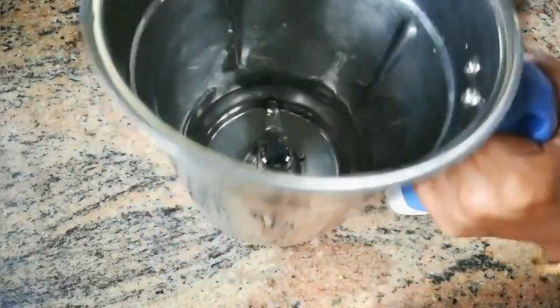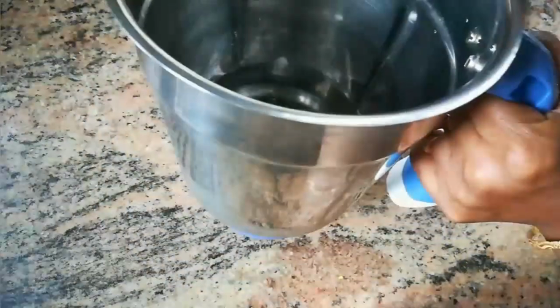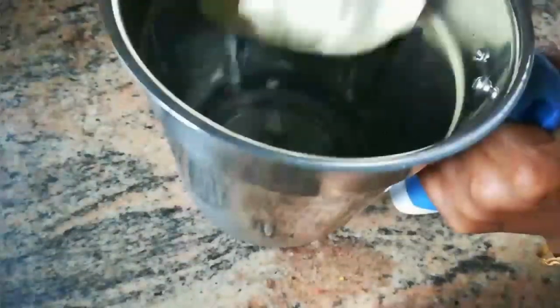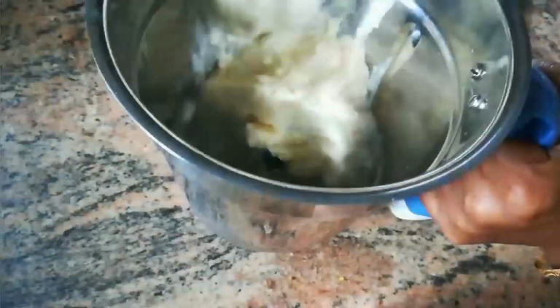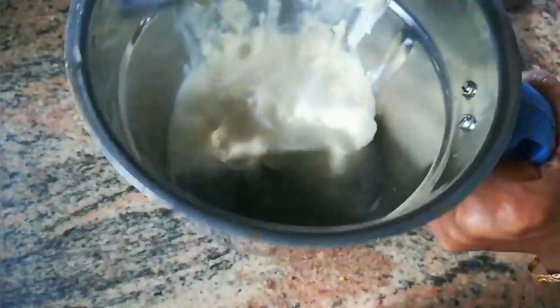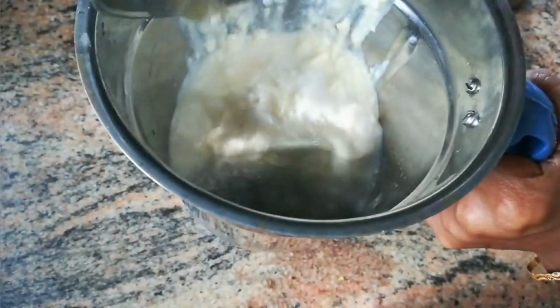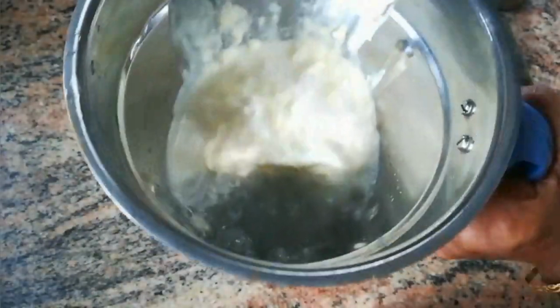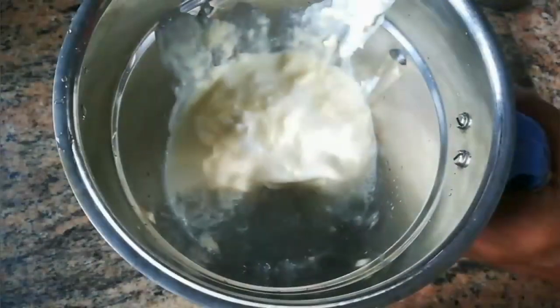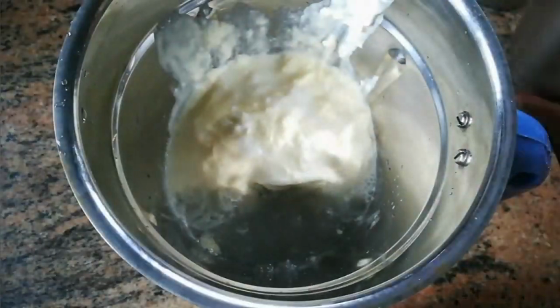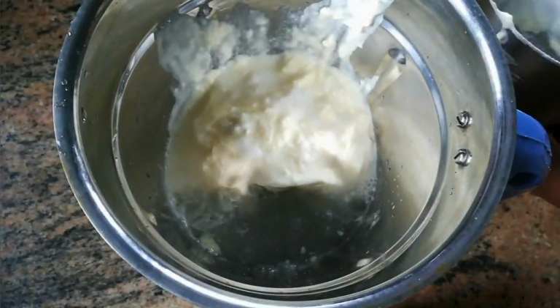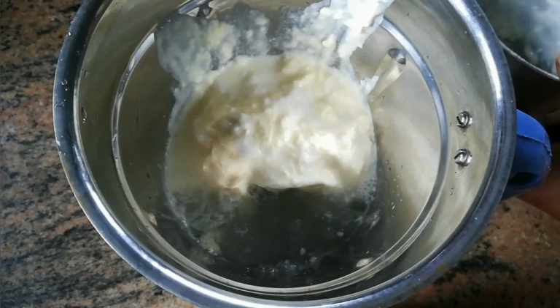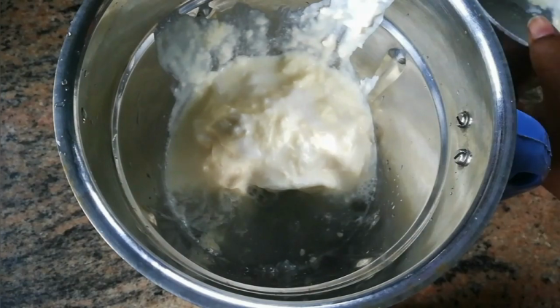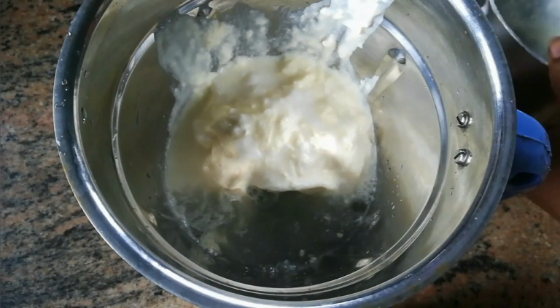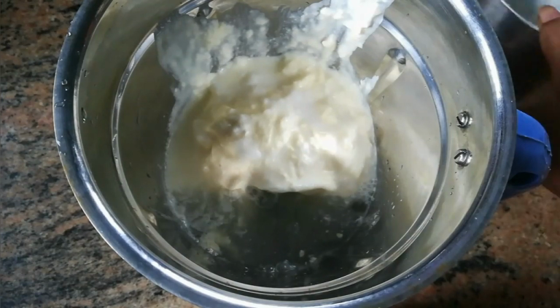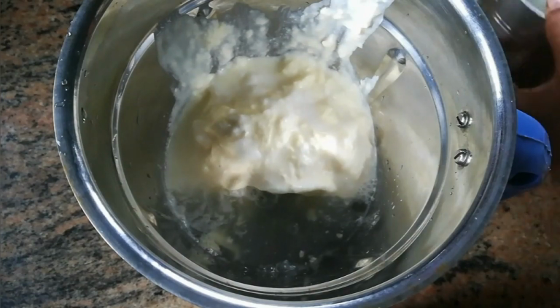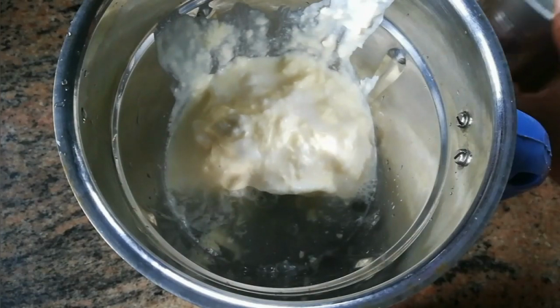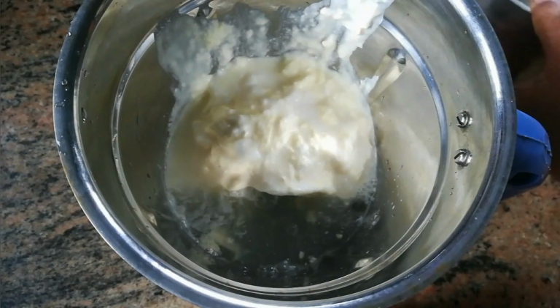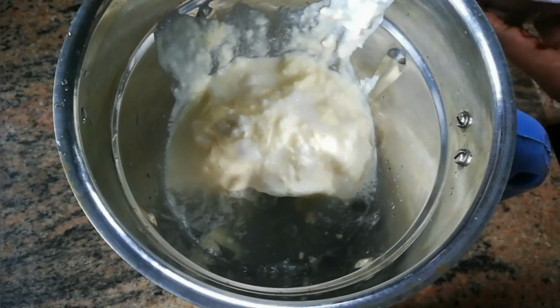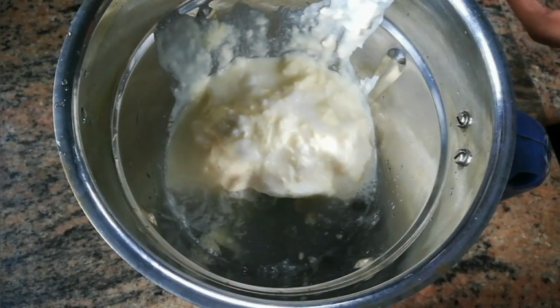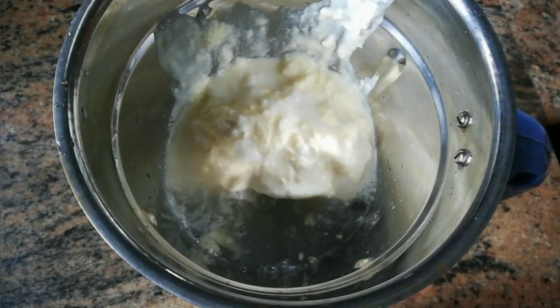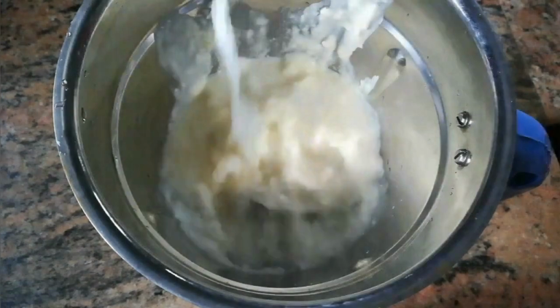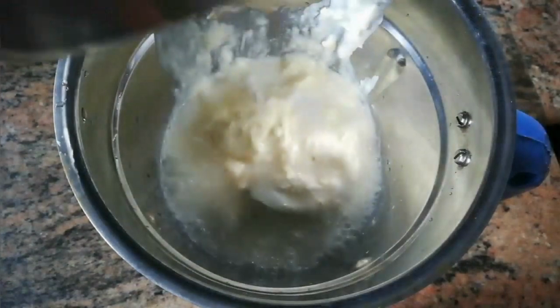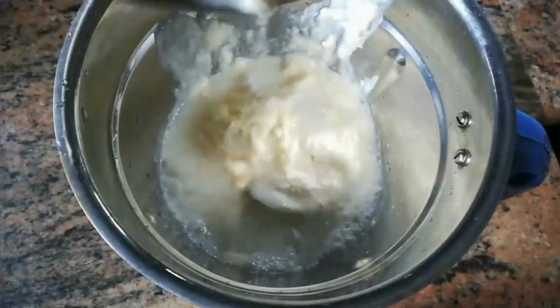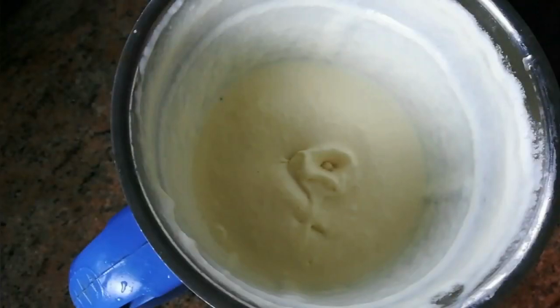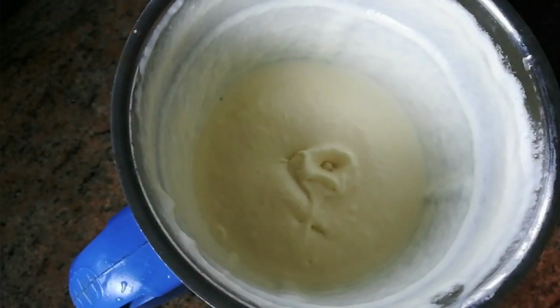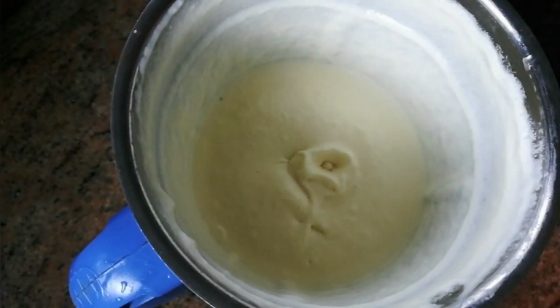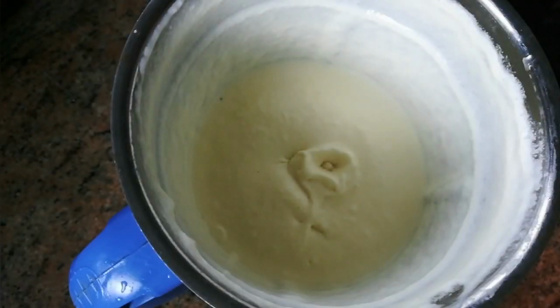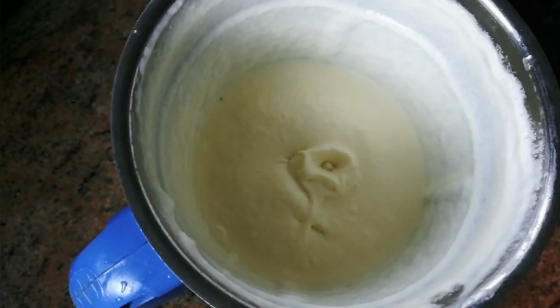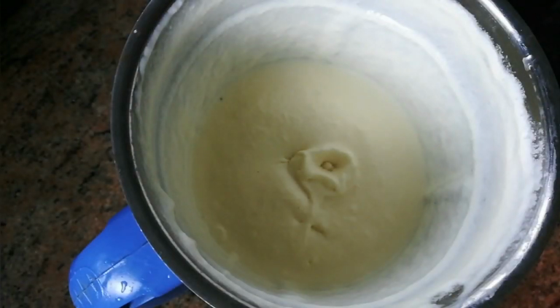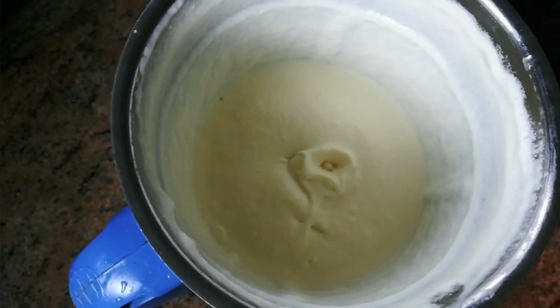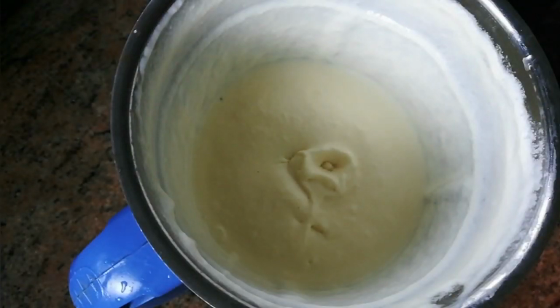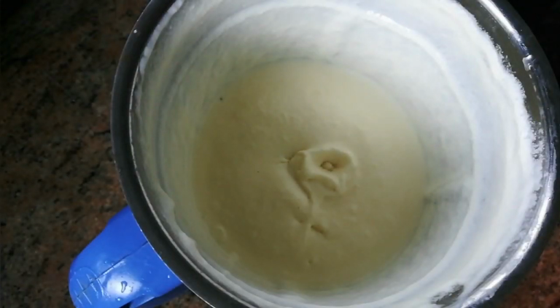It gives the water in the fridge because I need some sedans so that I have no ketchup in the fridge. Put my interactive marker and put the vowel in cold out.